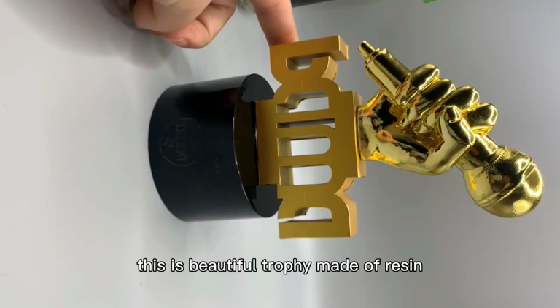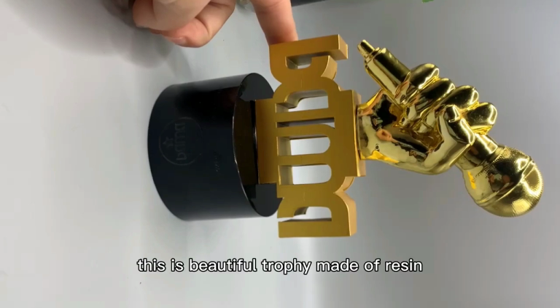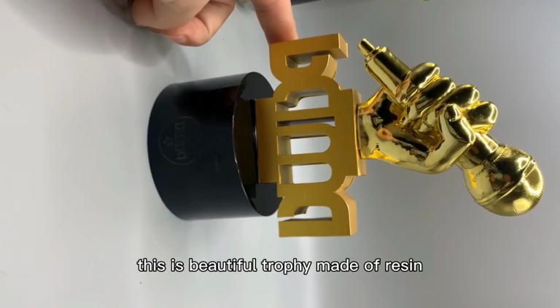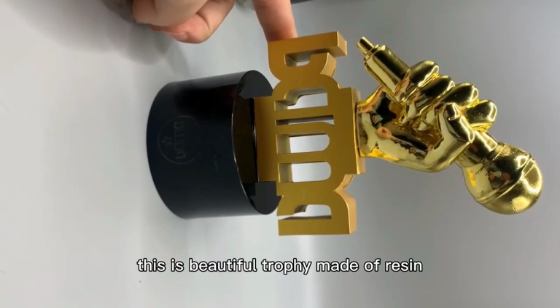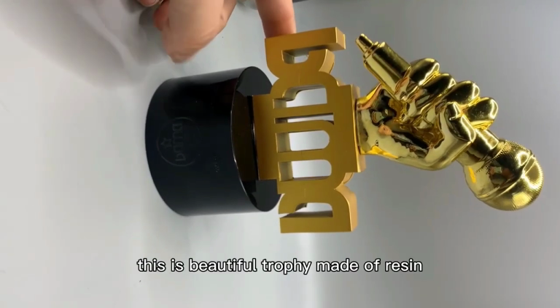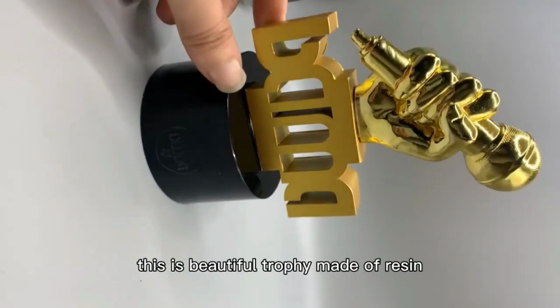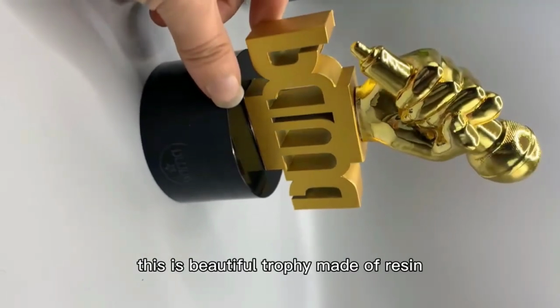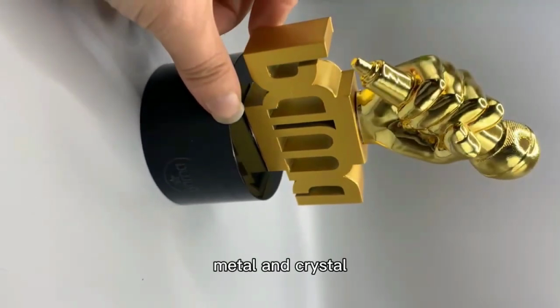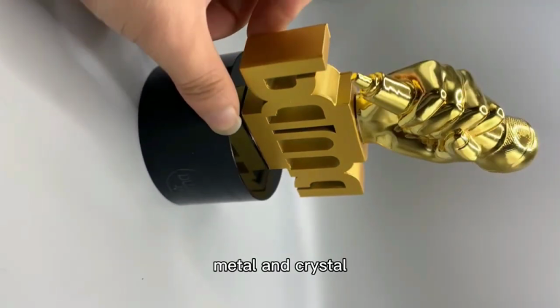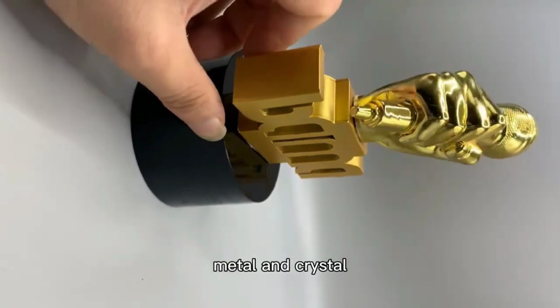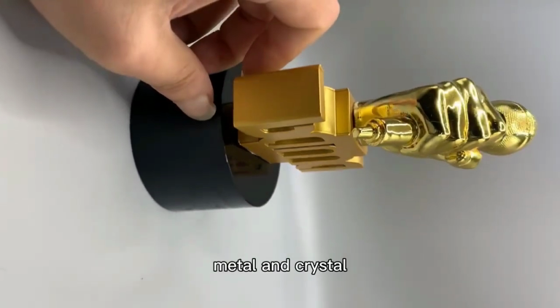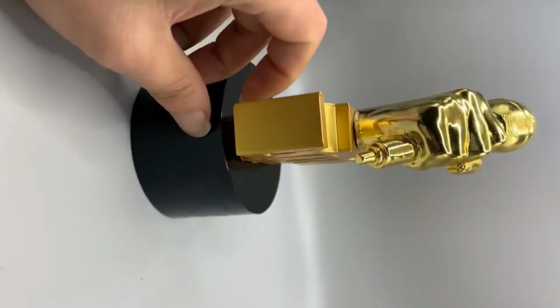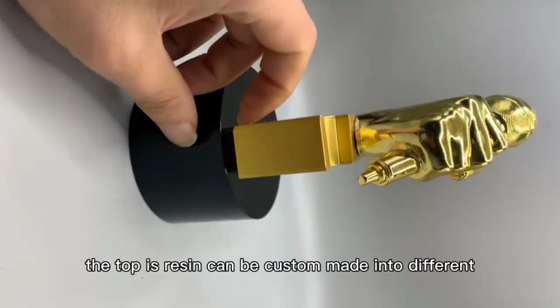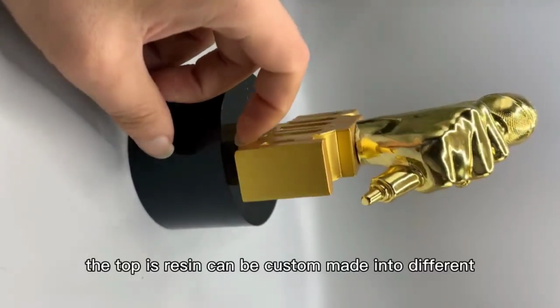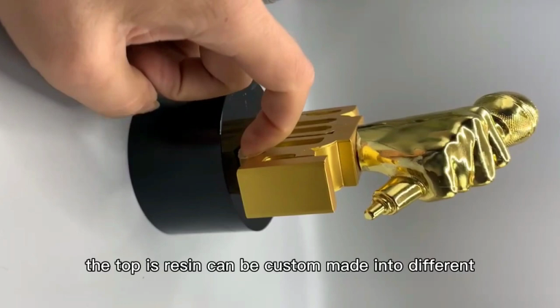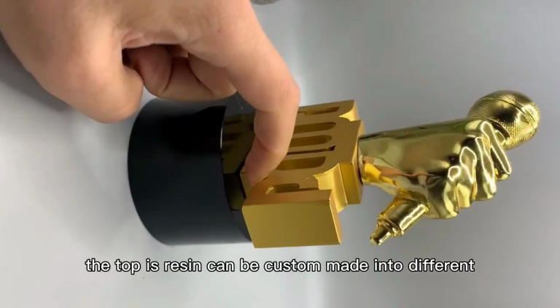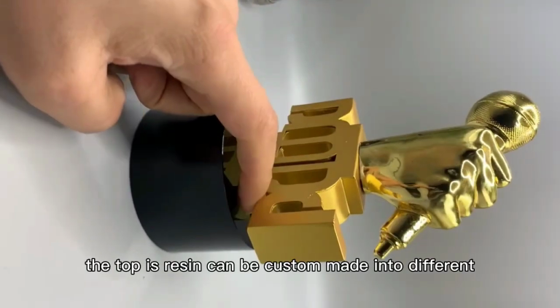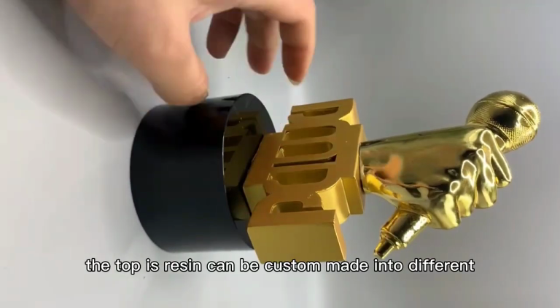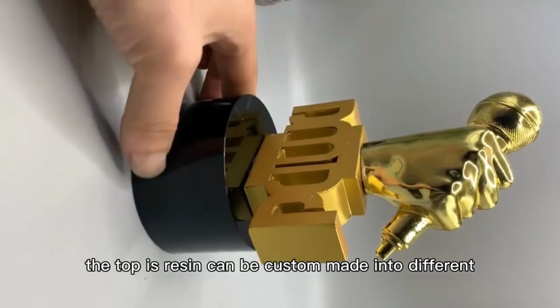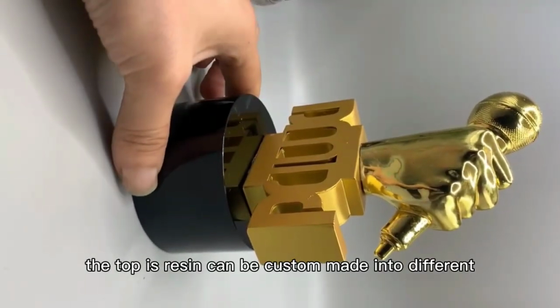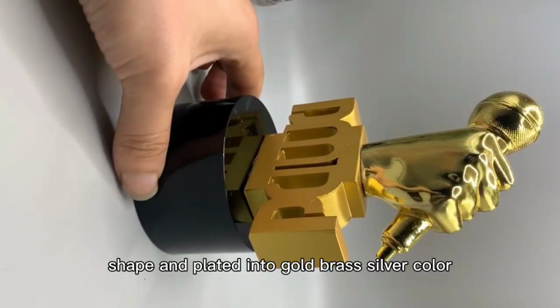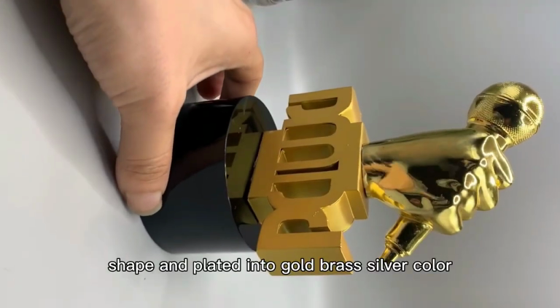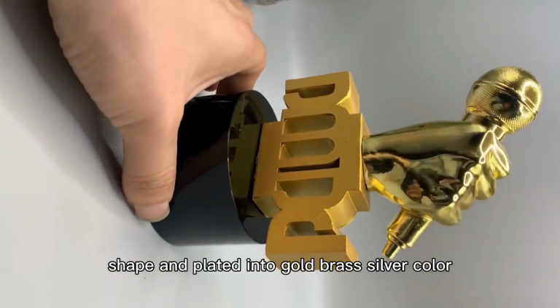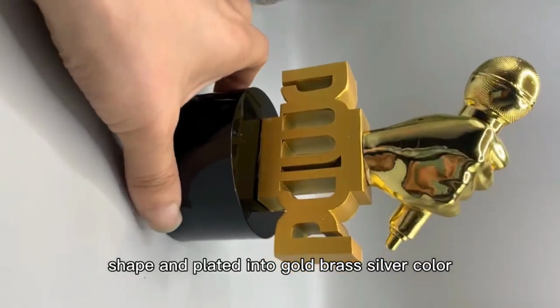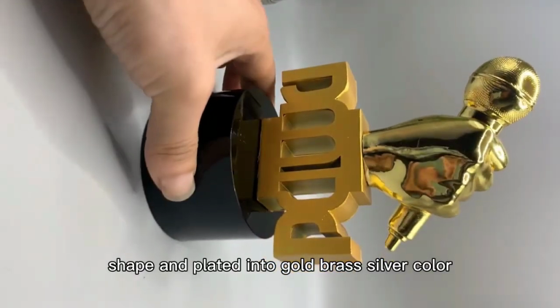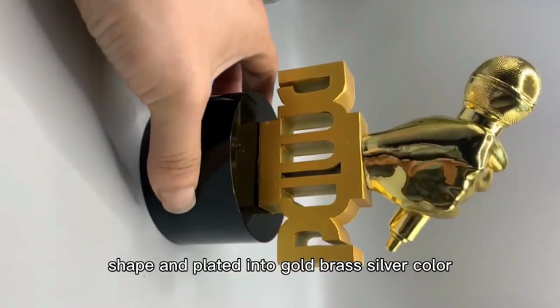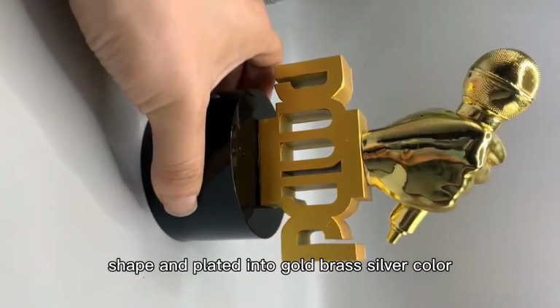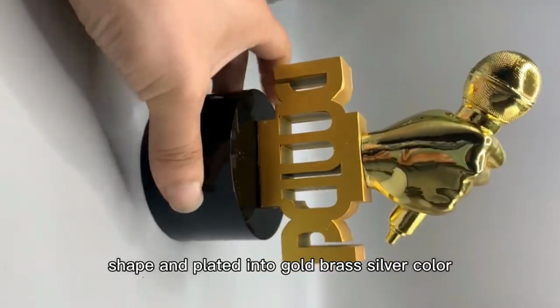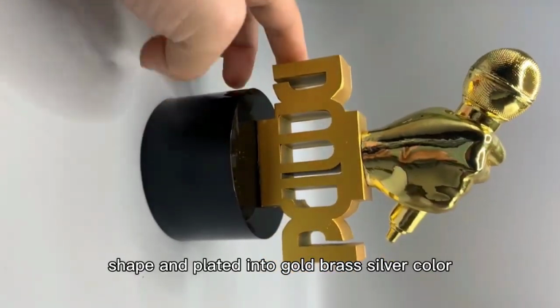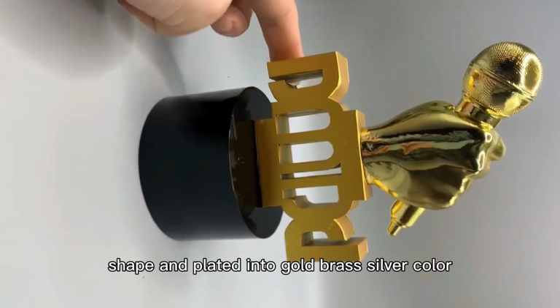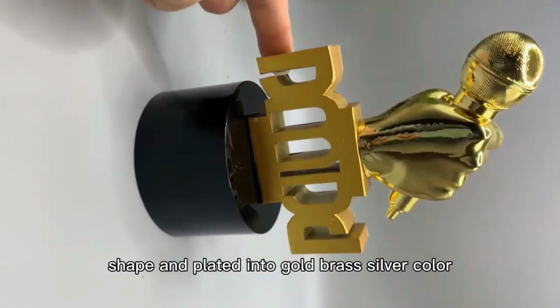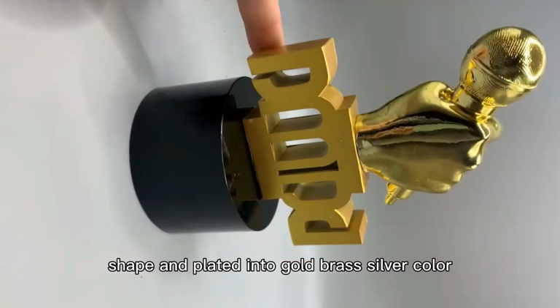This is a beautiful trophy made of resin, metal and crystal. The top is resin, and can be custom made into different shapes. It is plated into gold, brass, or silver color.